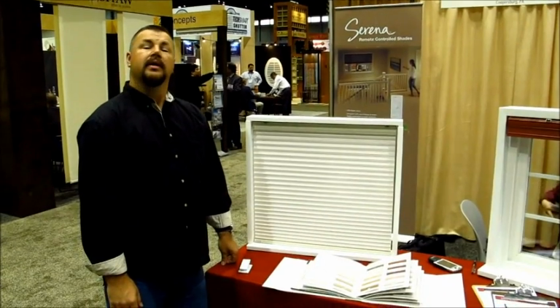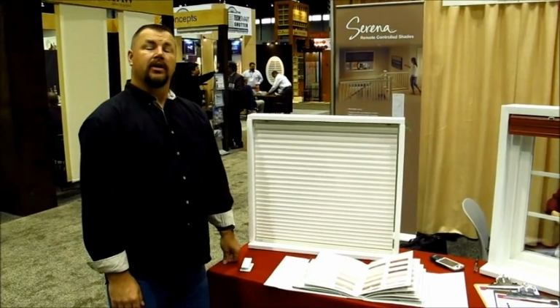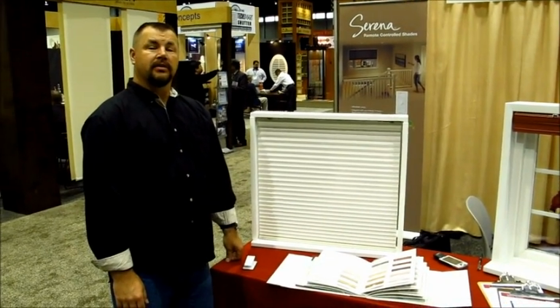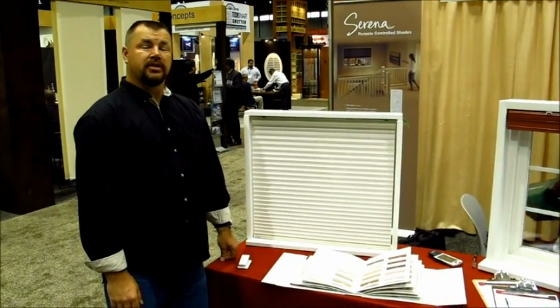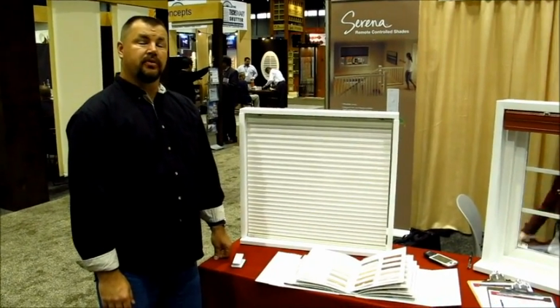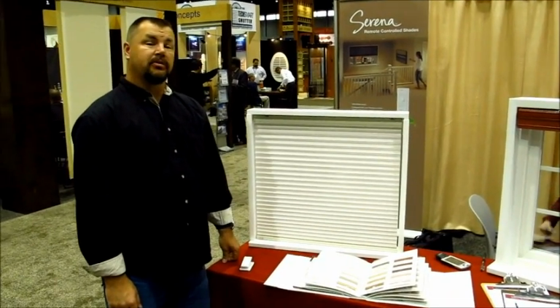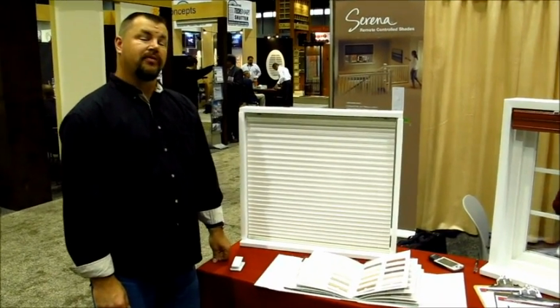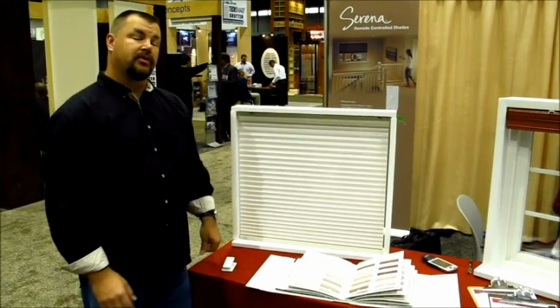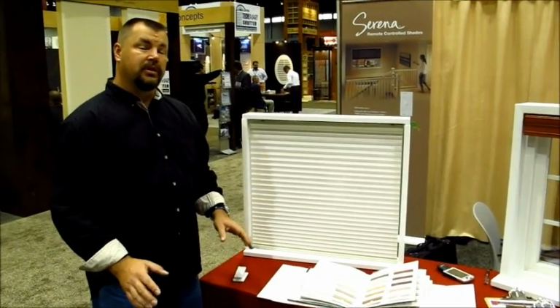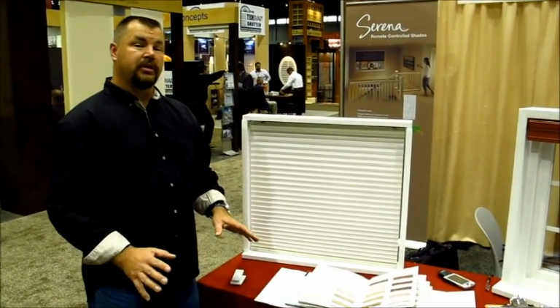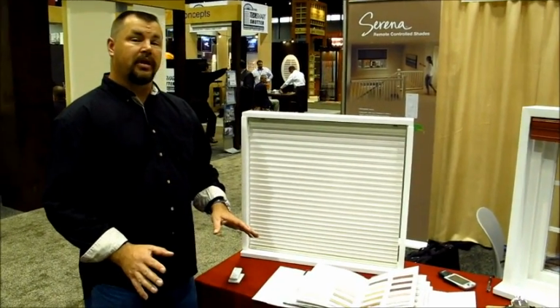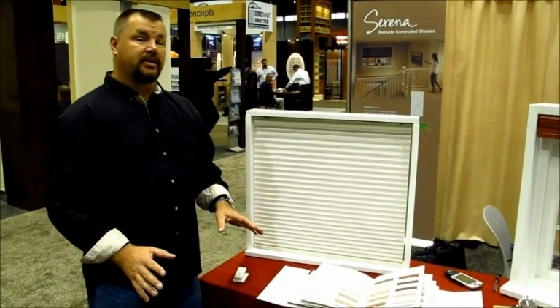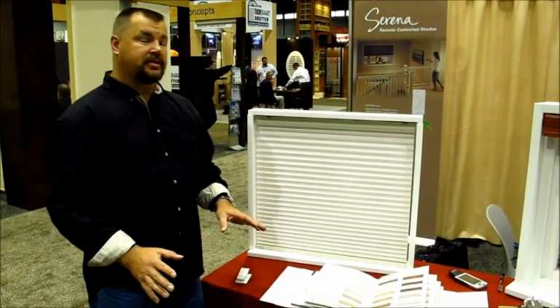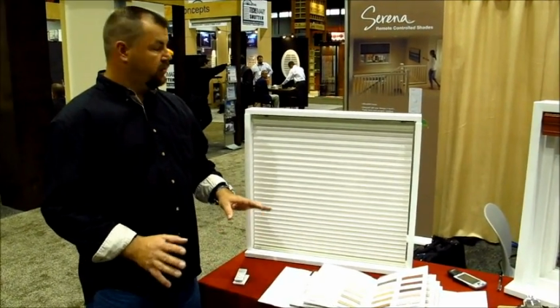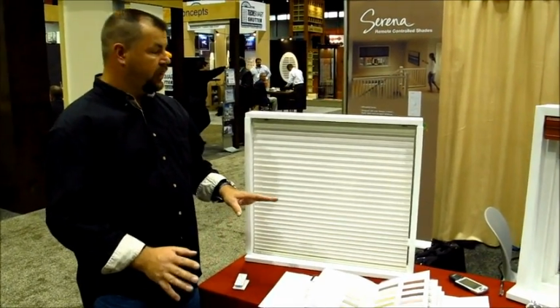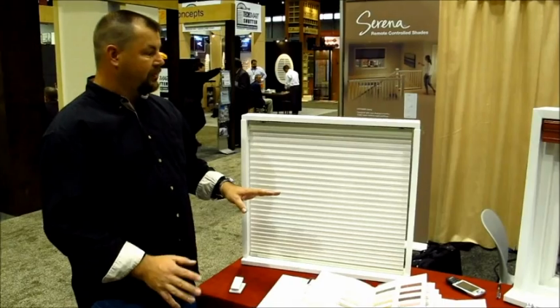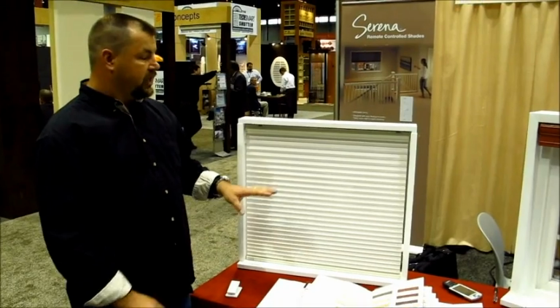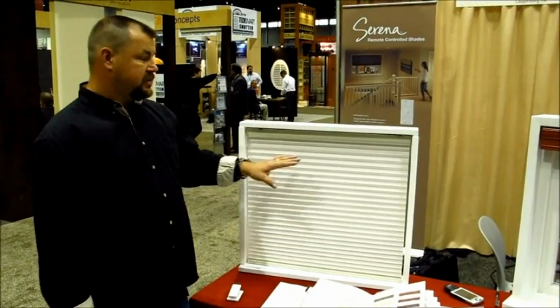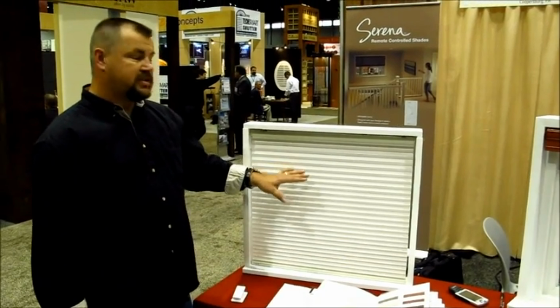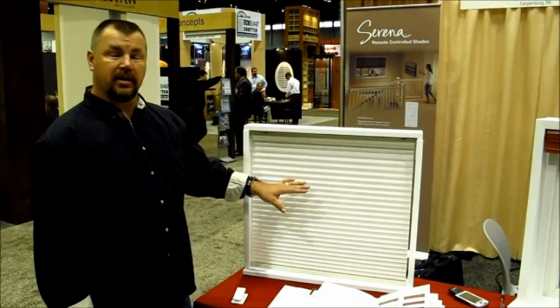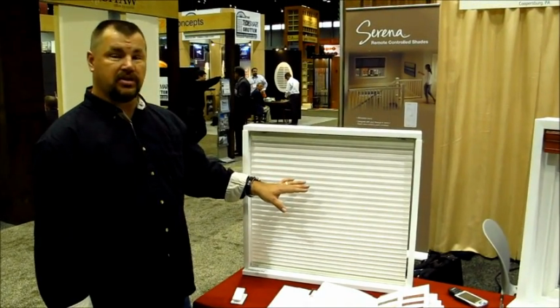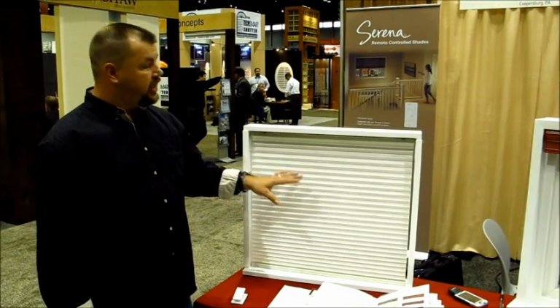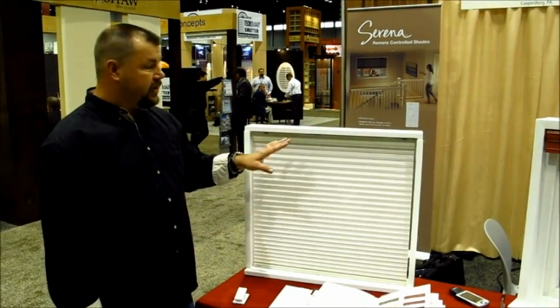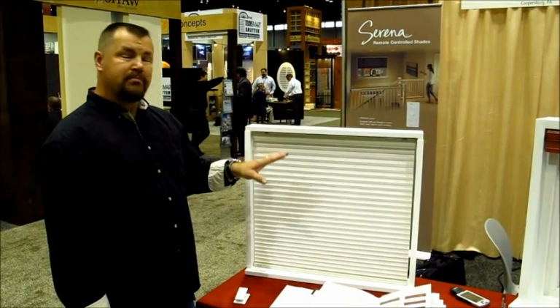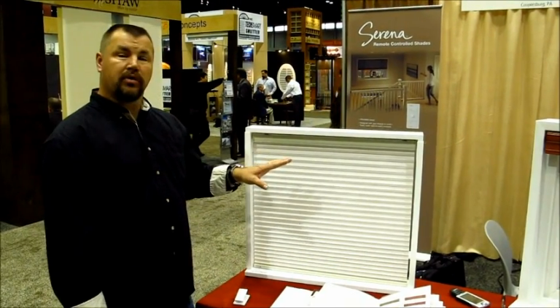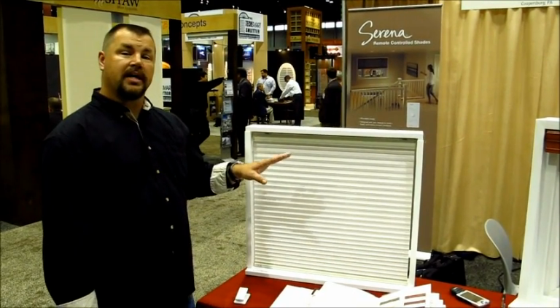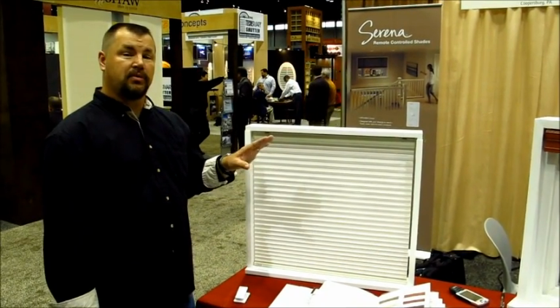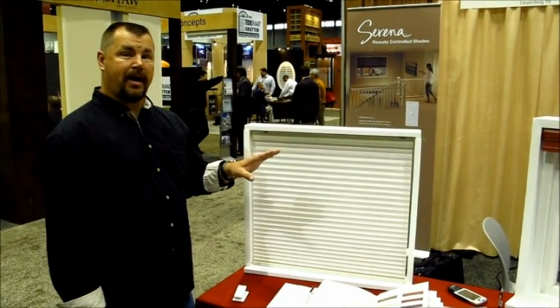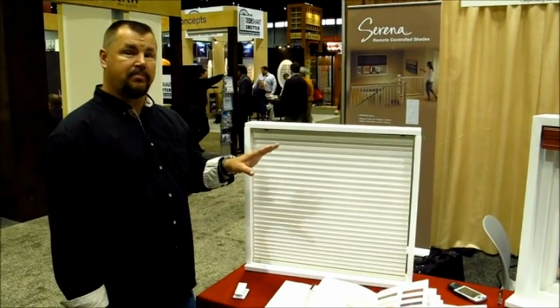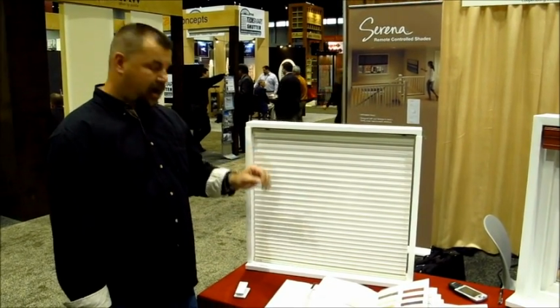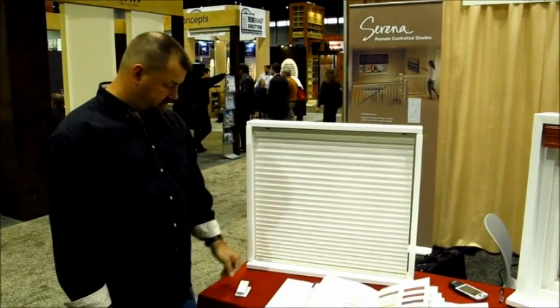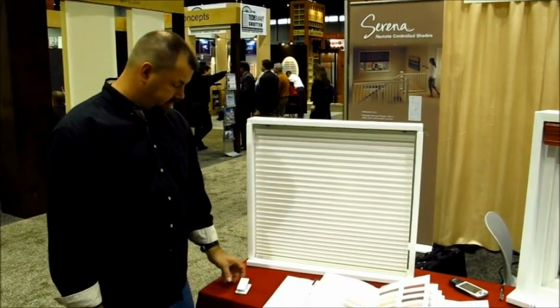Here at the Lutron Serena booth we found a really unique product — a cellular shade motorized with a battery power system.